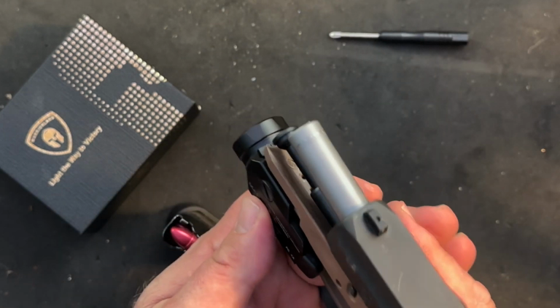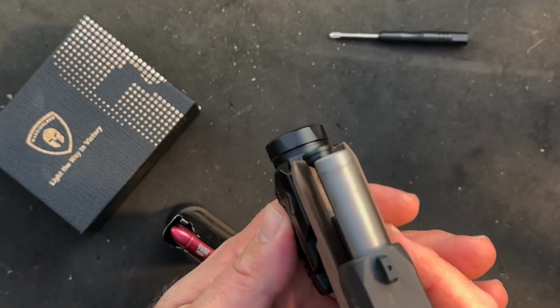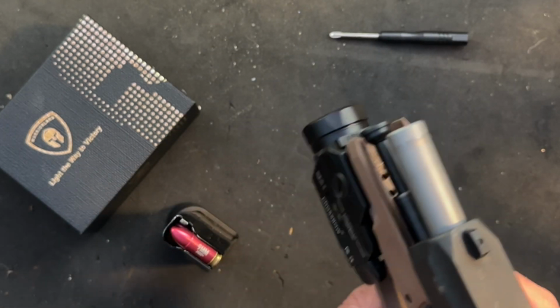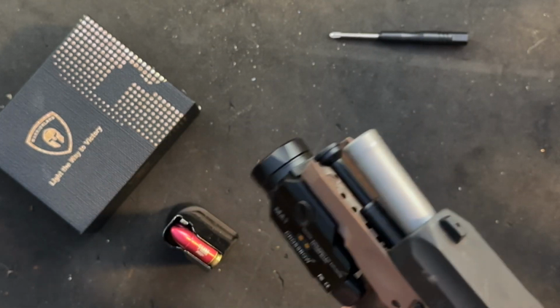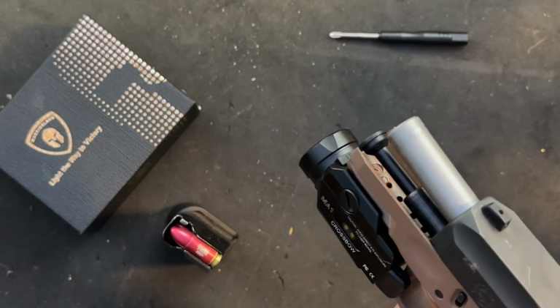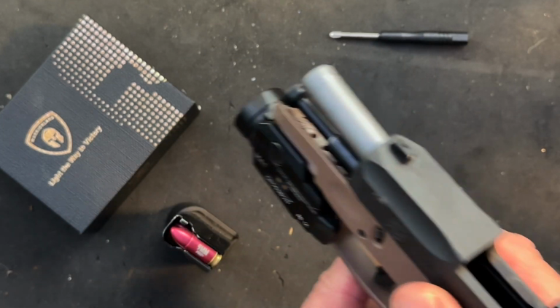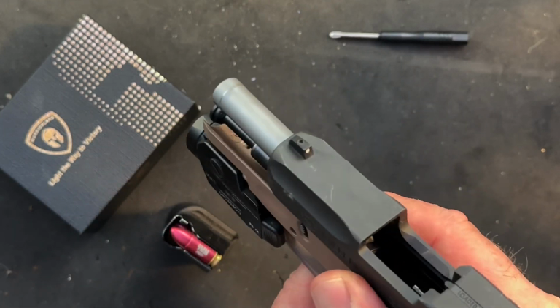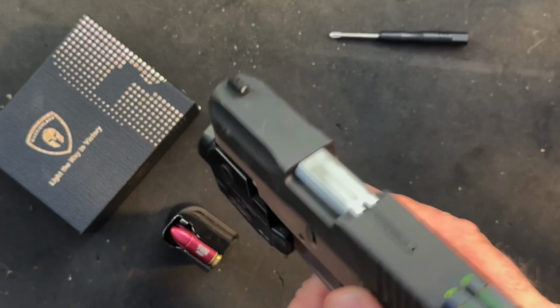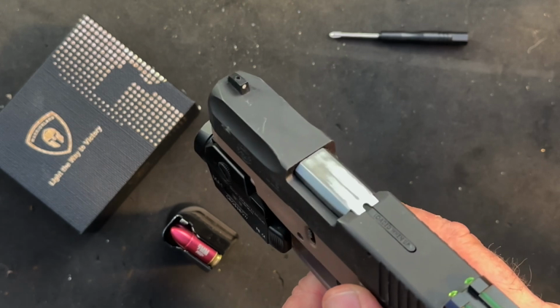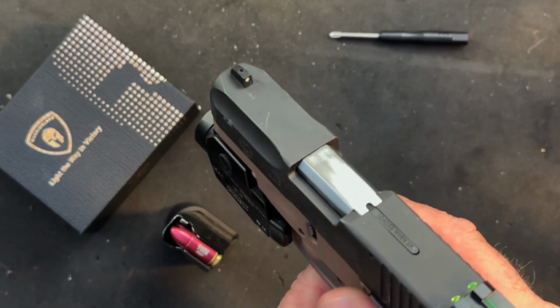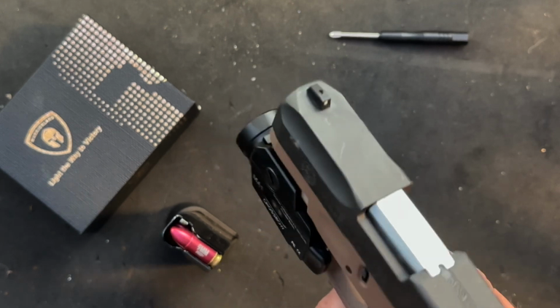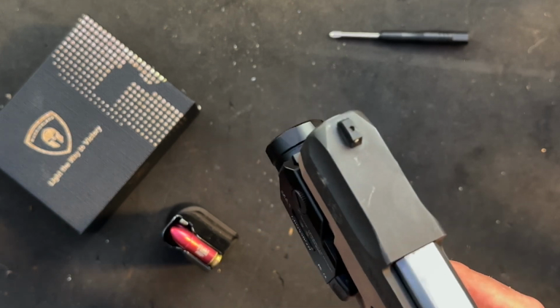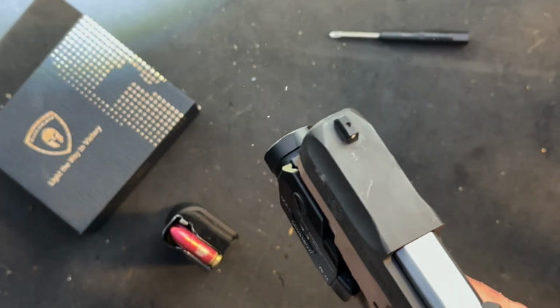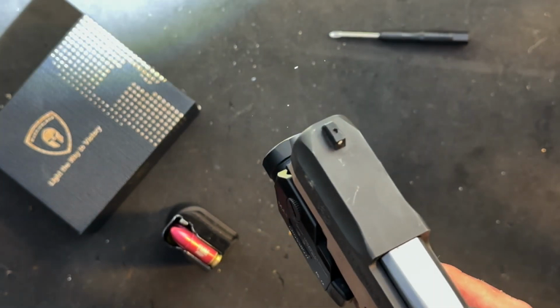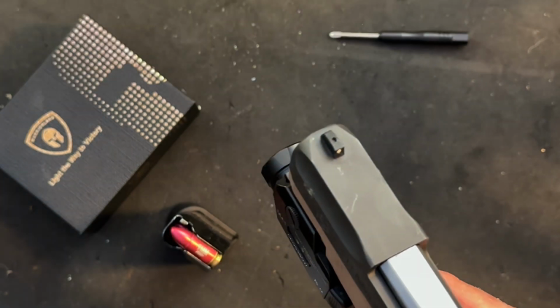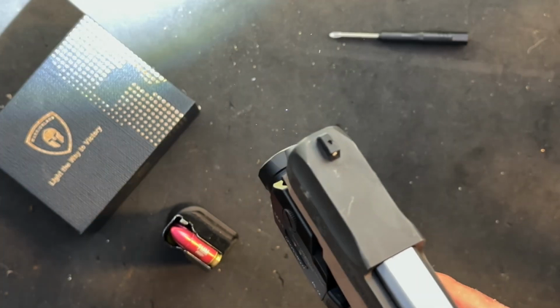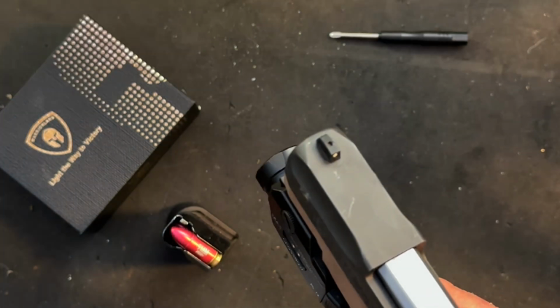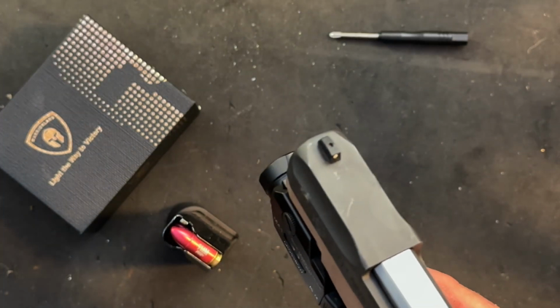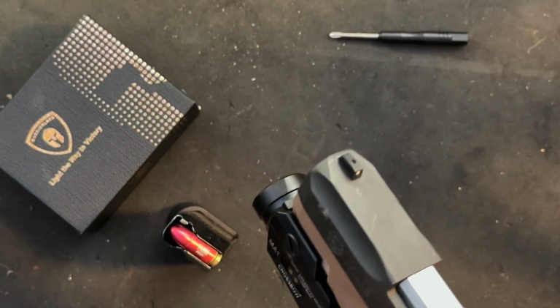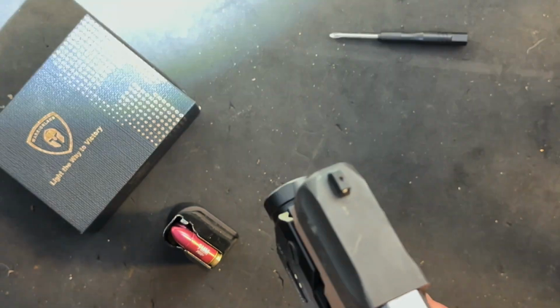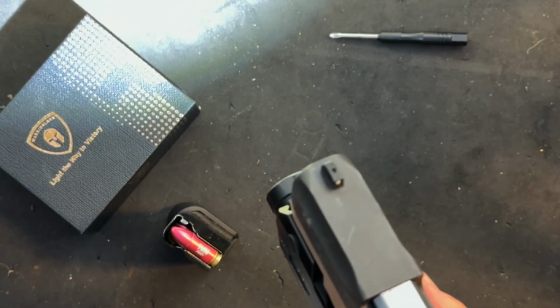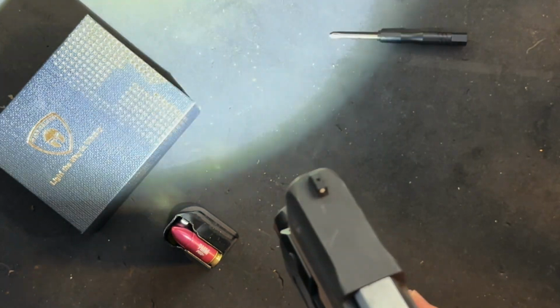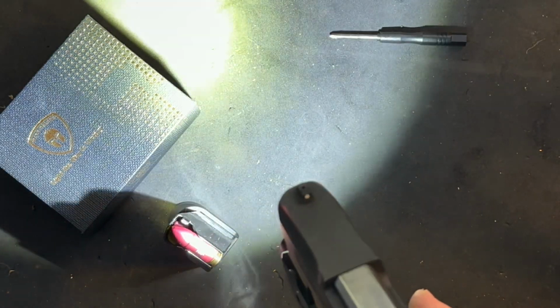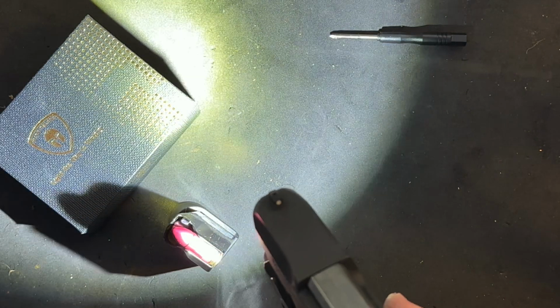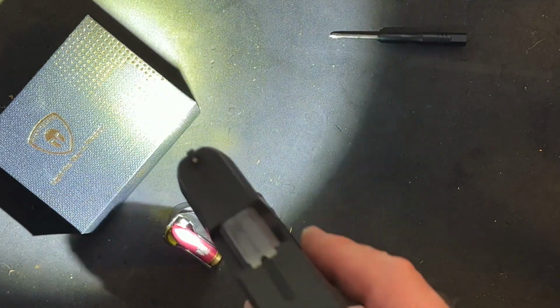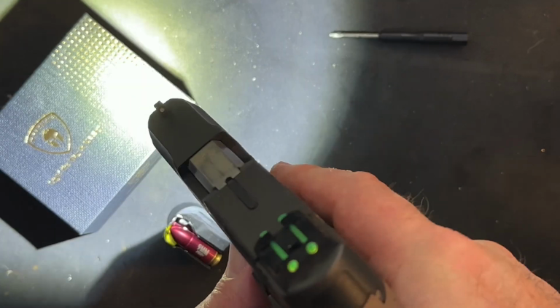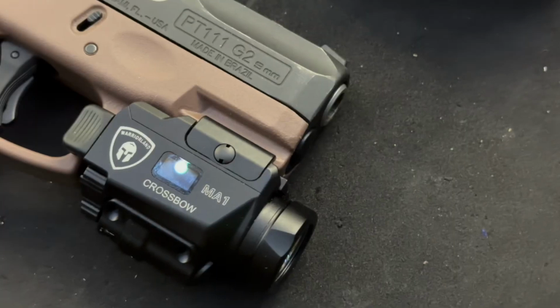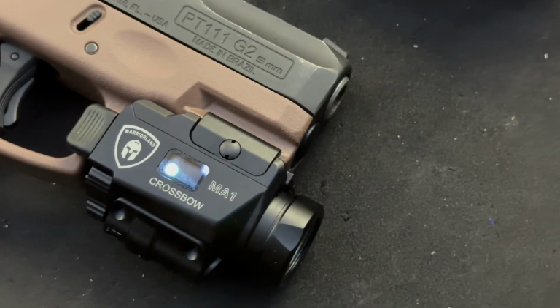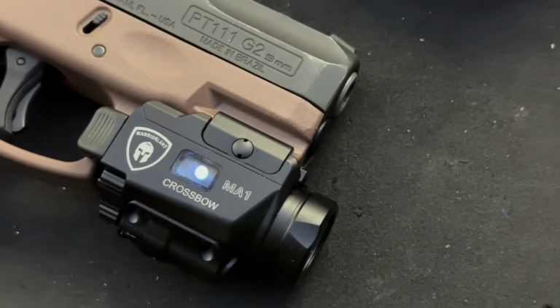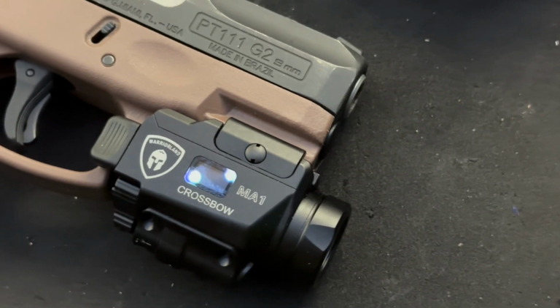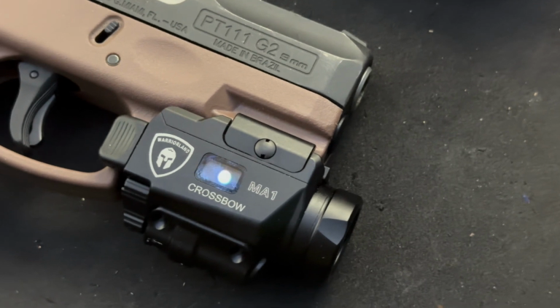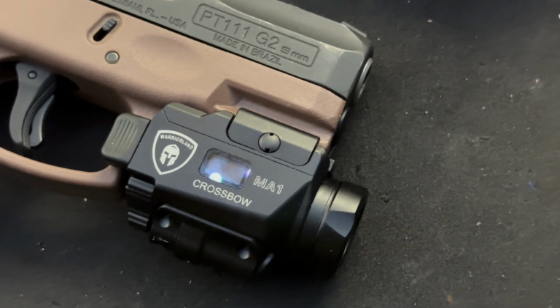Because it's rechargeable, you don't have to worry about battery changes. As you can see, our magazine is loaded with Otis snap caps so we don't have any live ammunition, and I did check the gun before we began this demonstration.